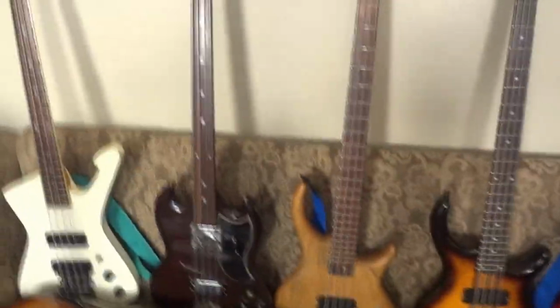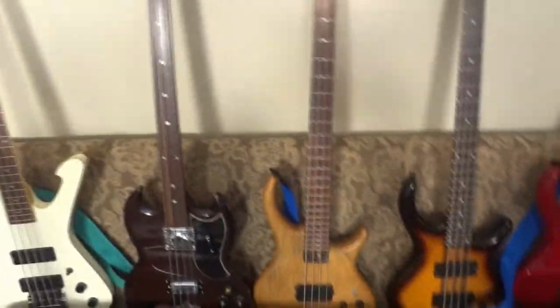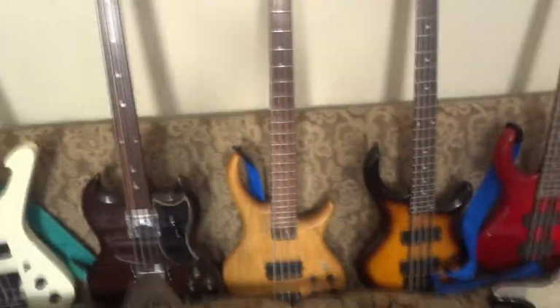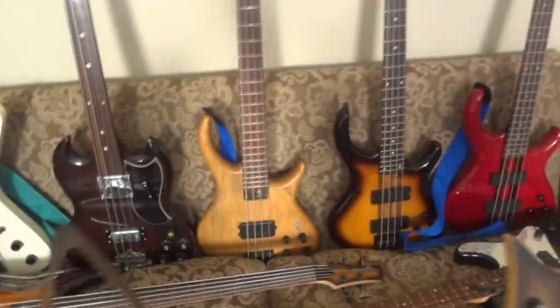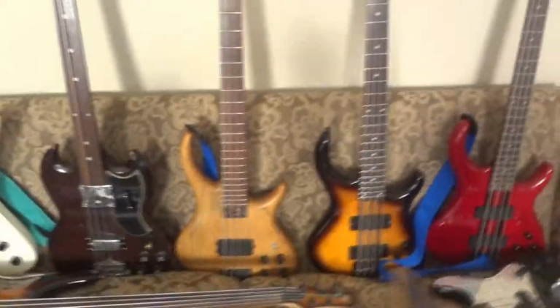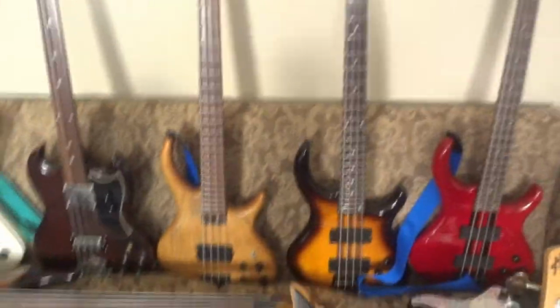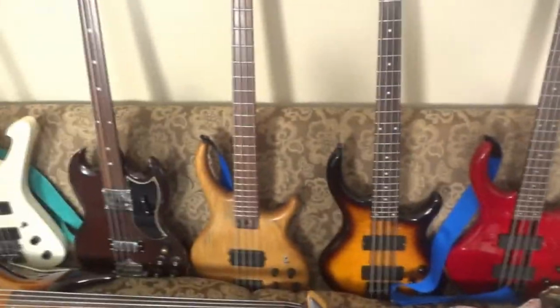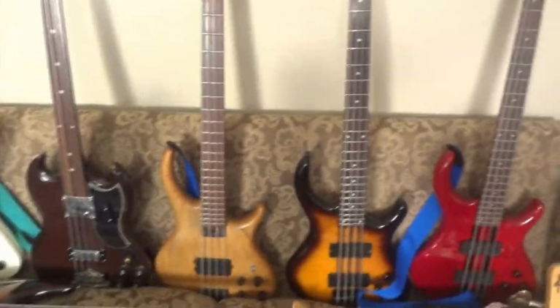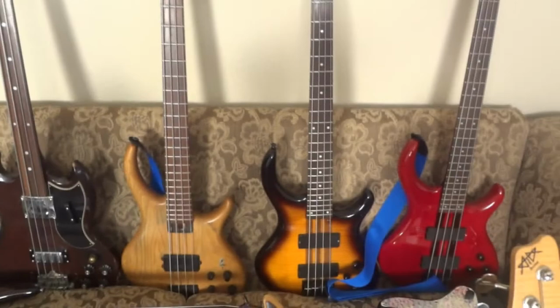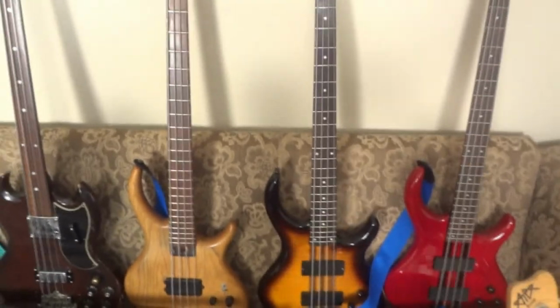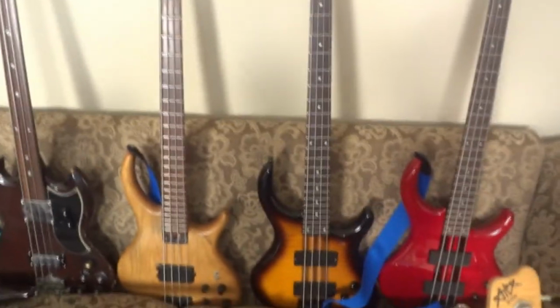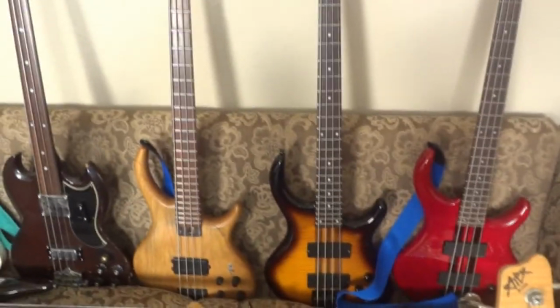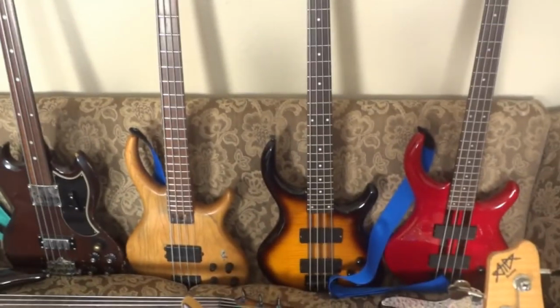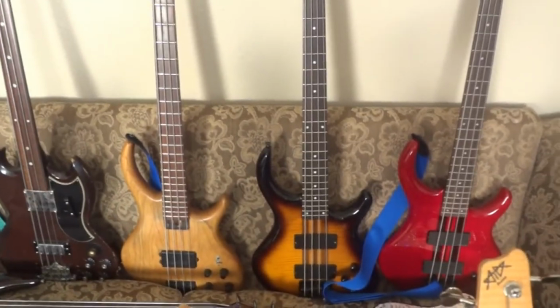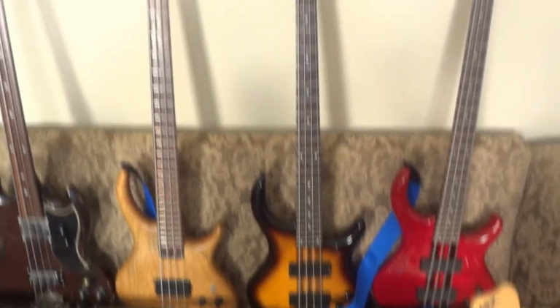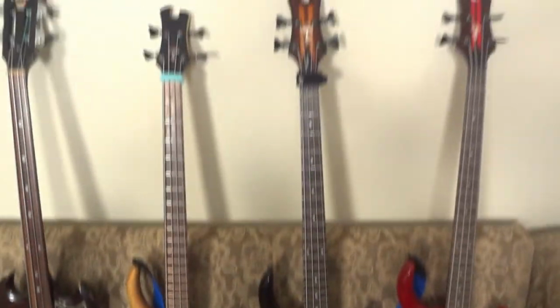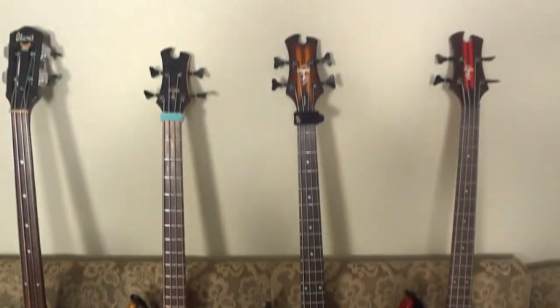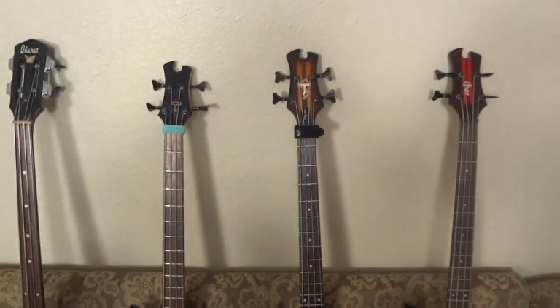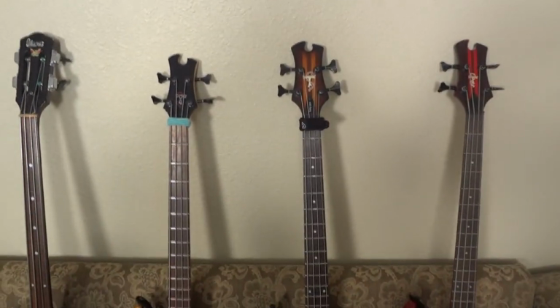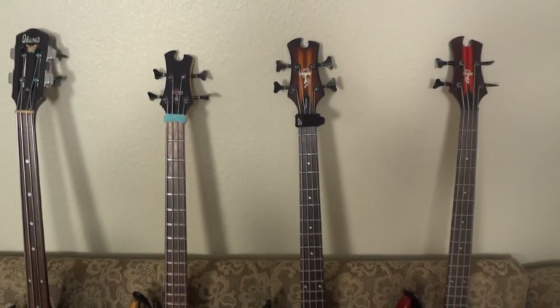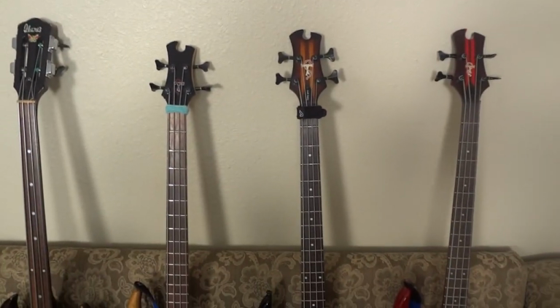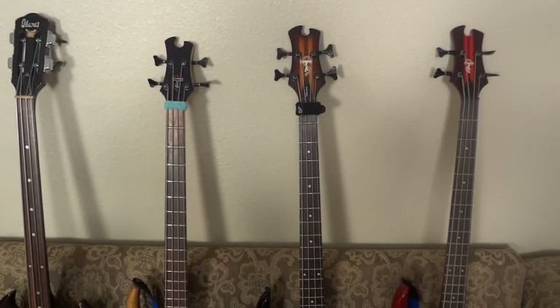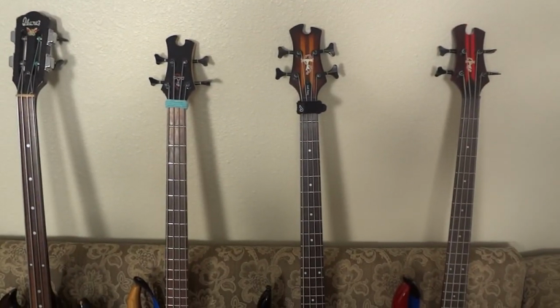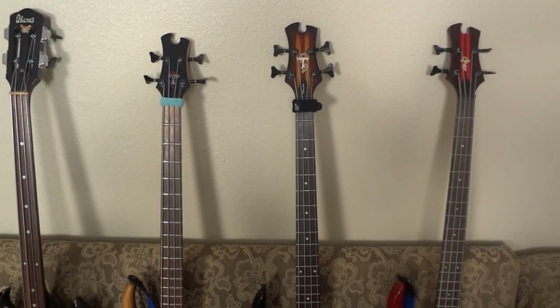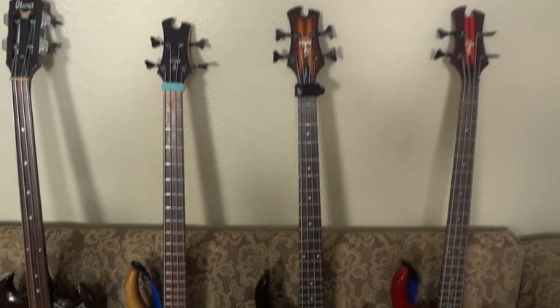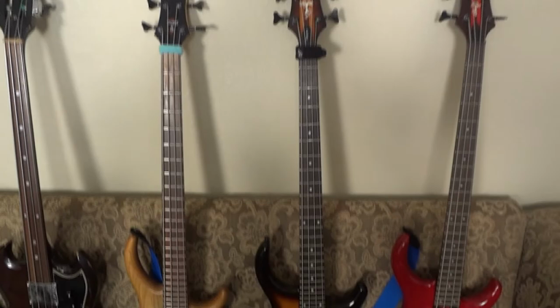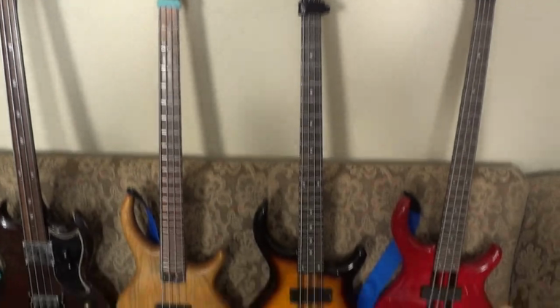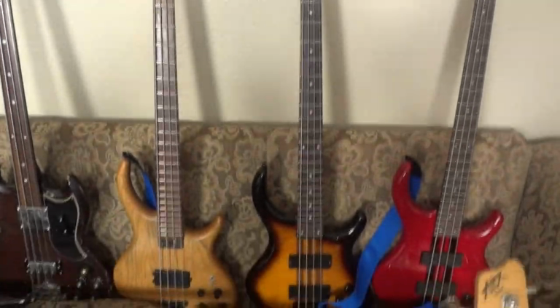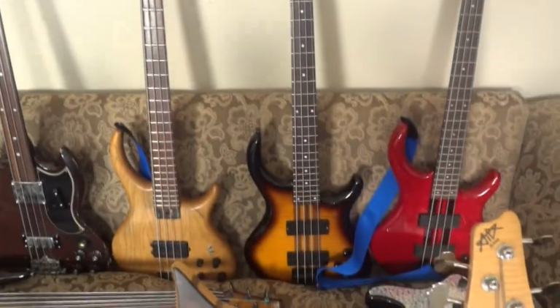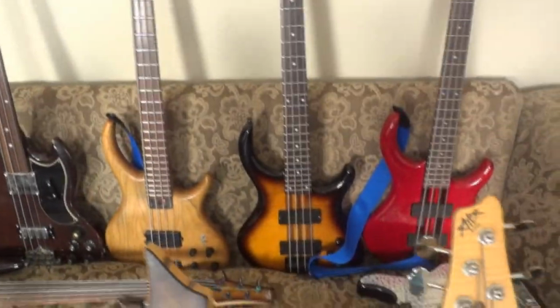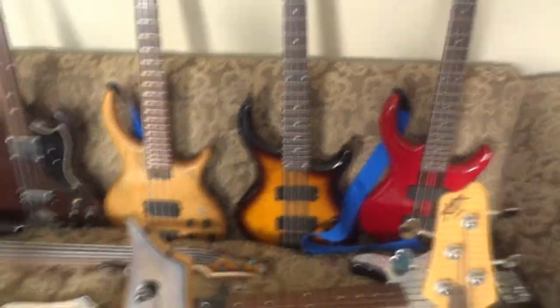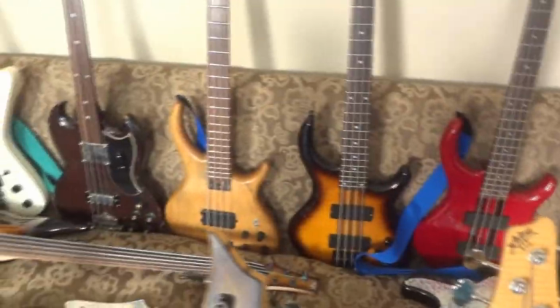Now this brings me to my babies — my collection of Tobias basses. Tobias are some of the finest bass guitars ever made.